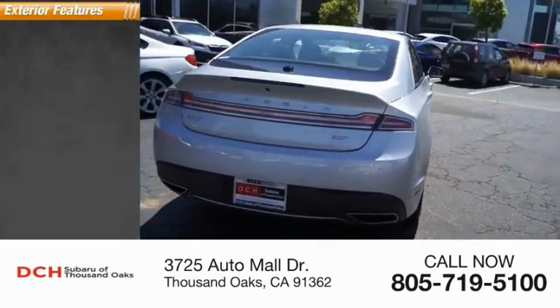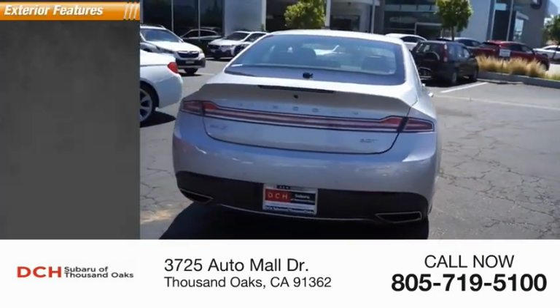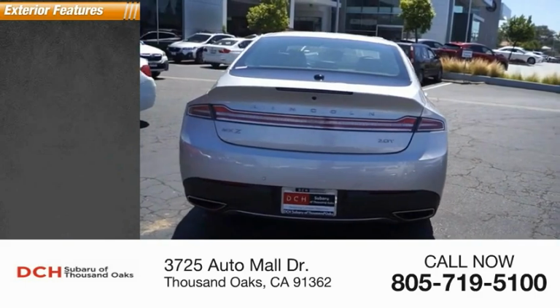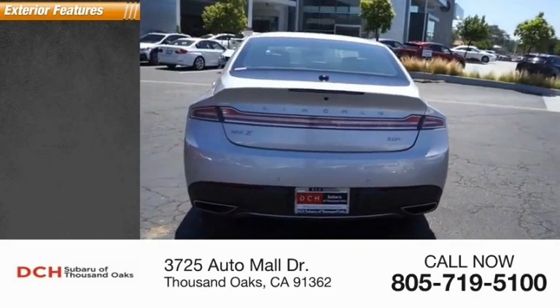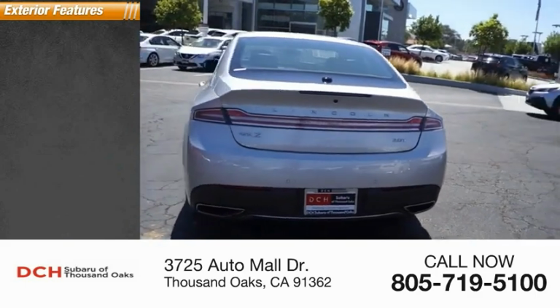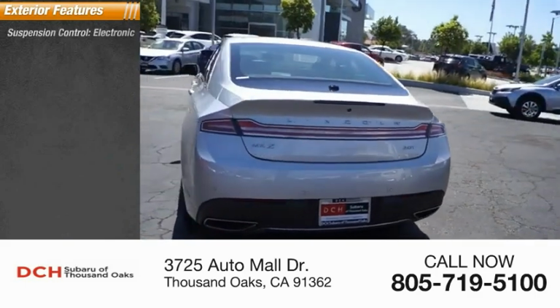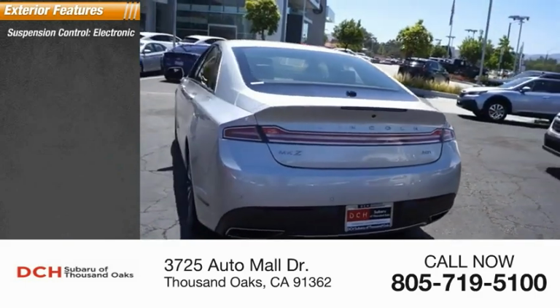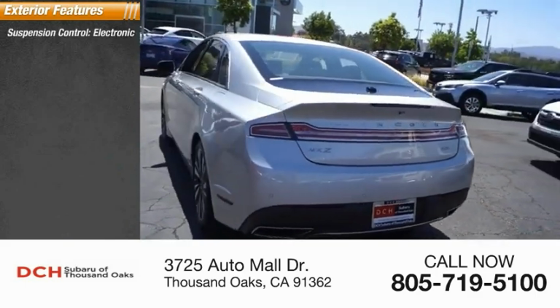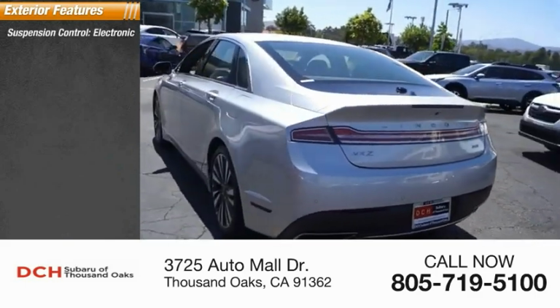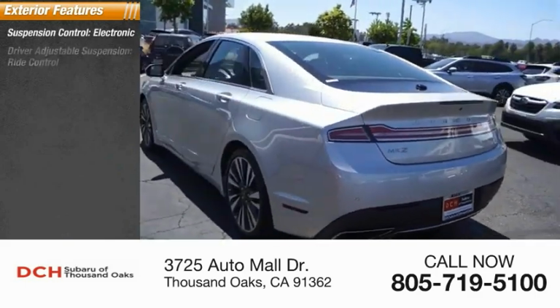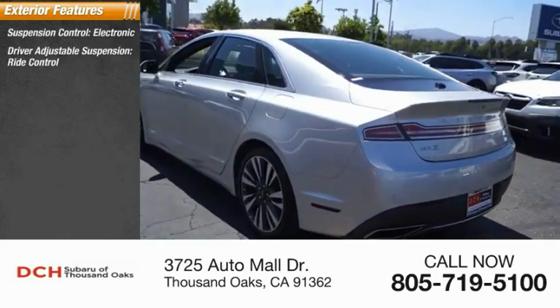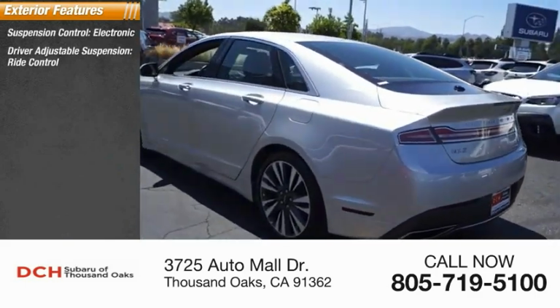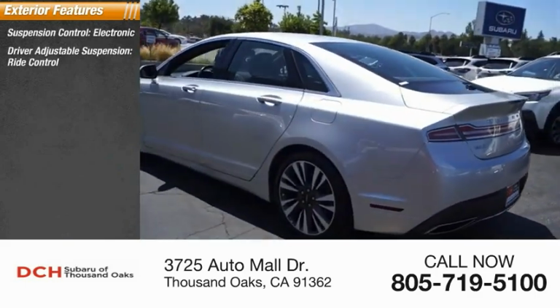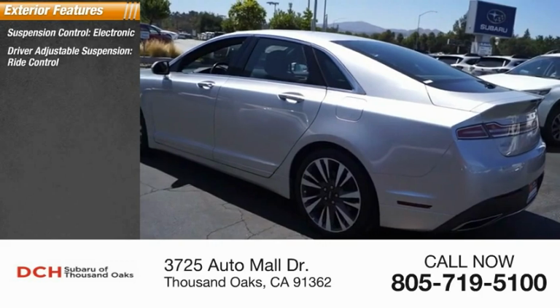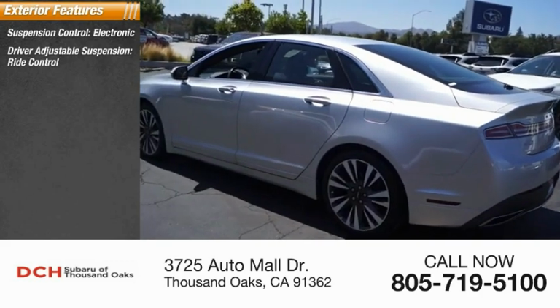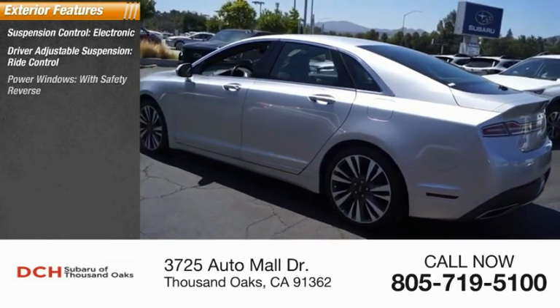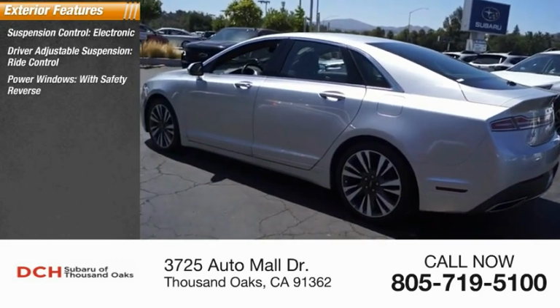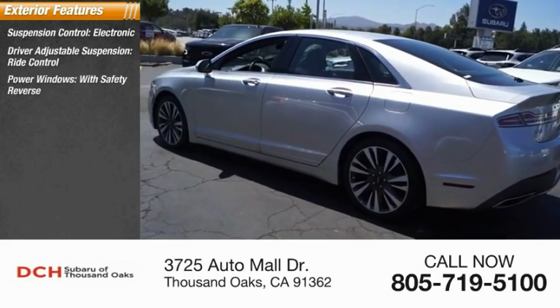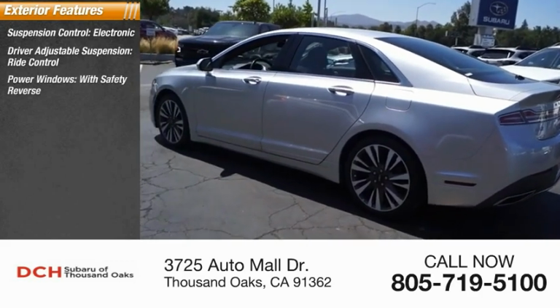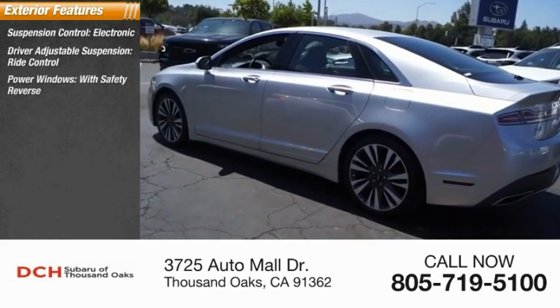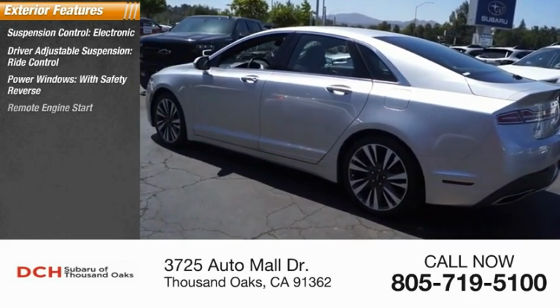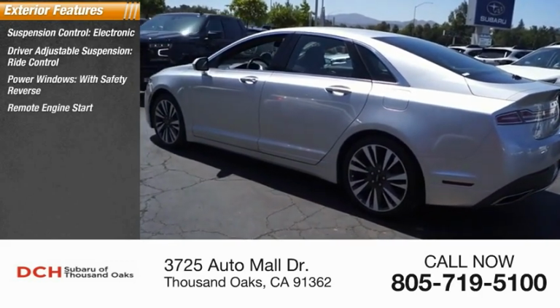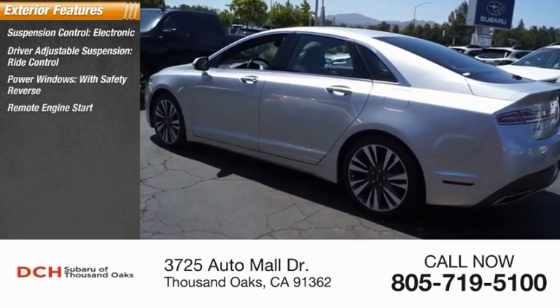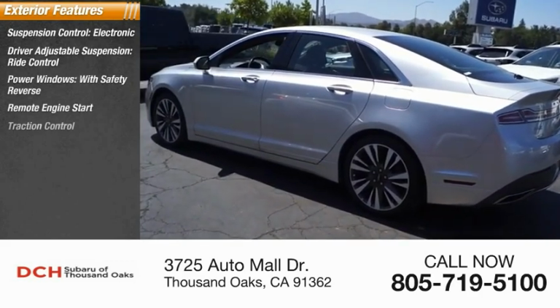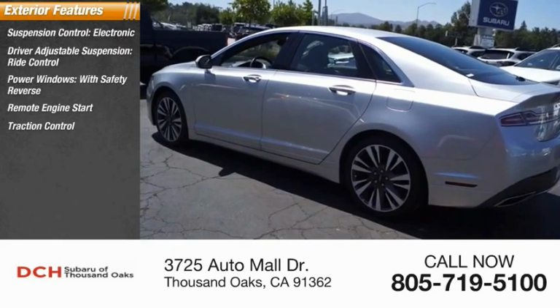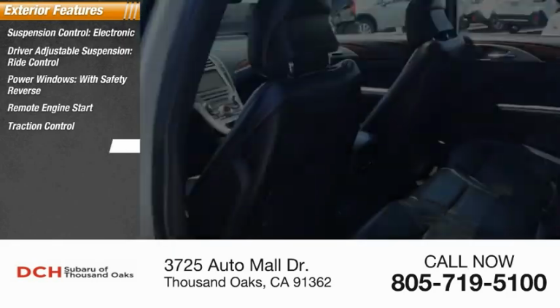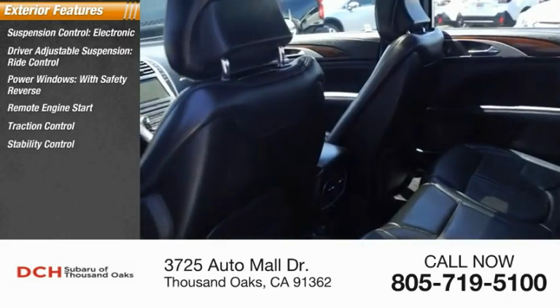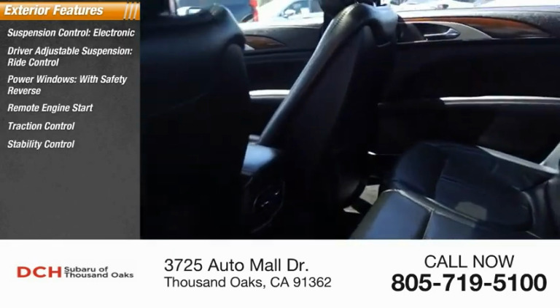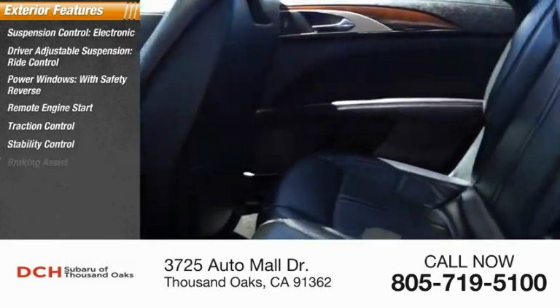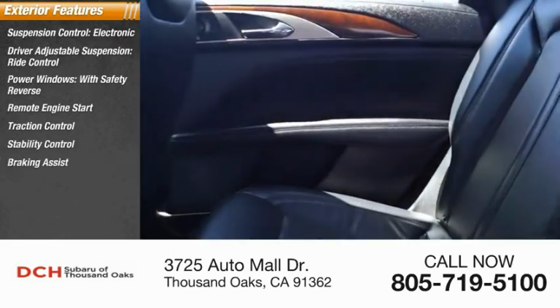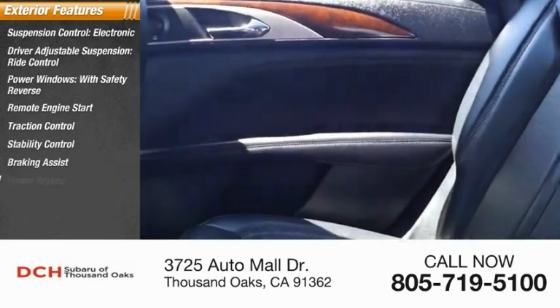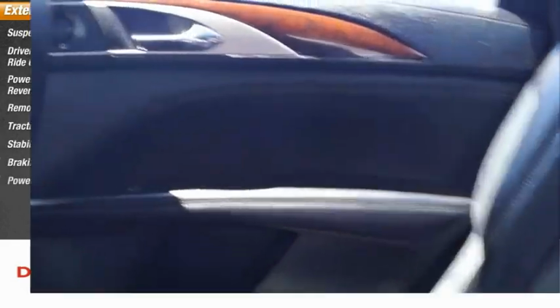Here are some of this vehicle's great options: electronic suspension control, driver-adjustable suspension with drive control, power windows with safety reverse, remote engine start, traction control, stability control, braking assist, and power brakes.